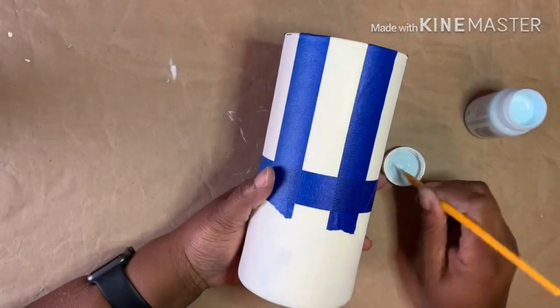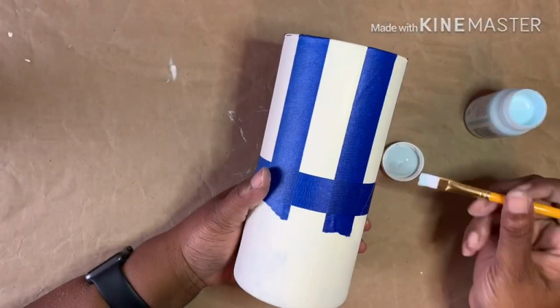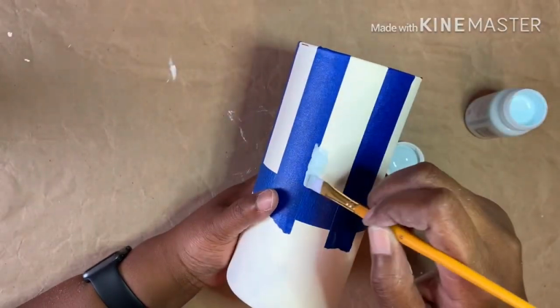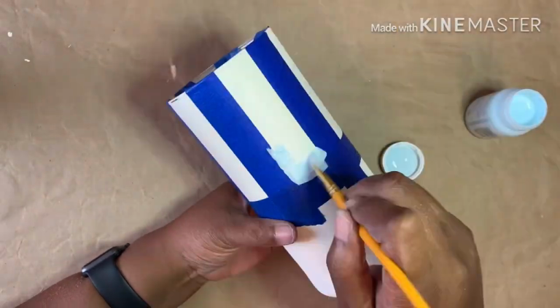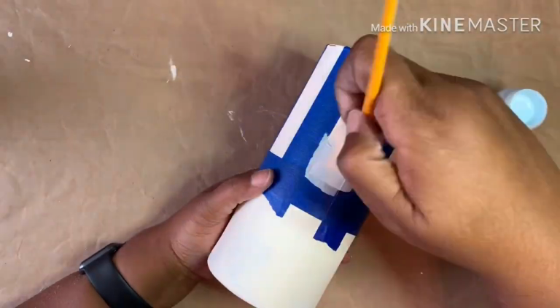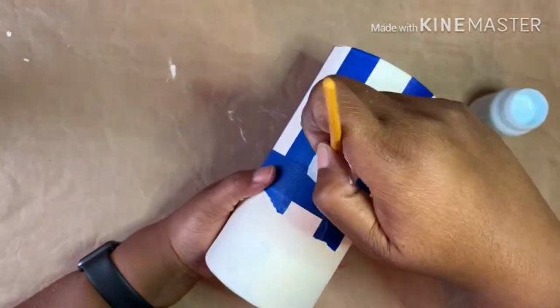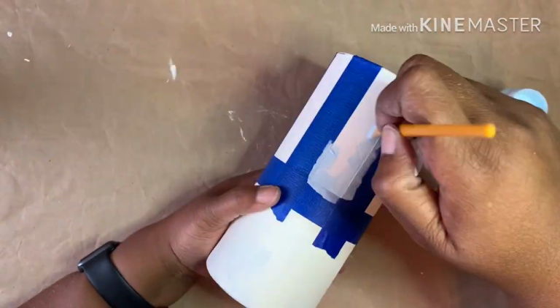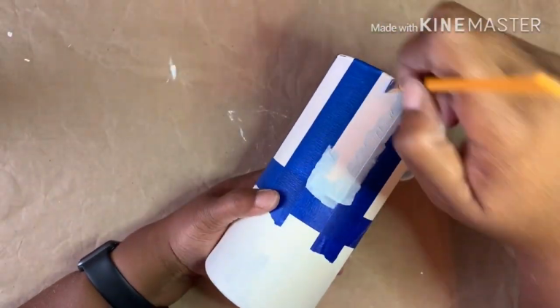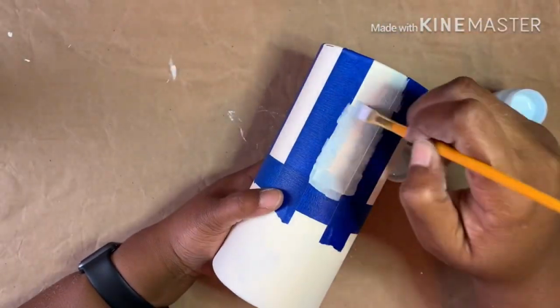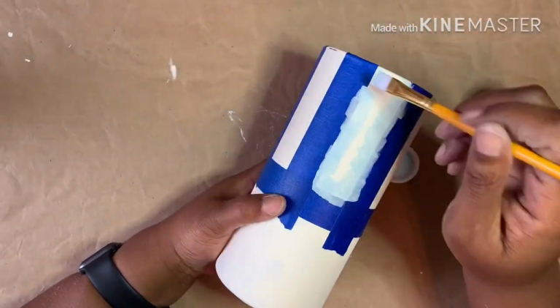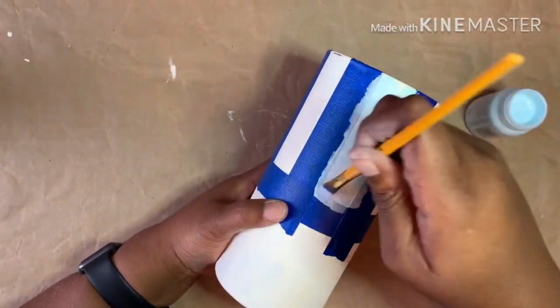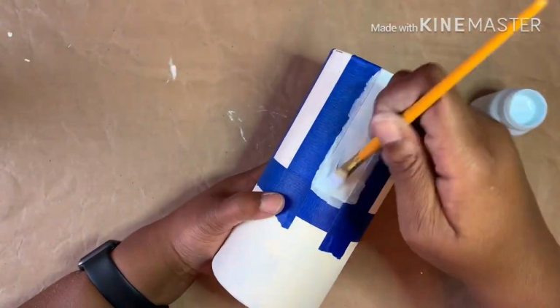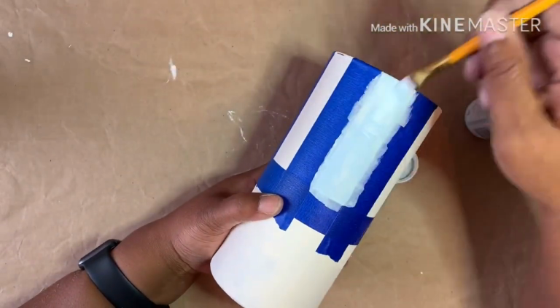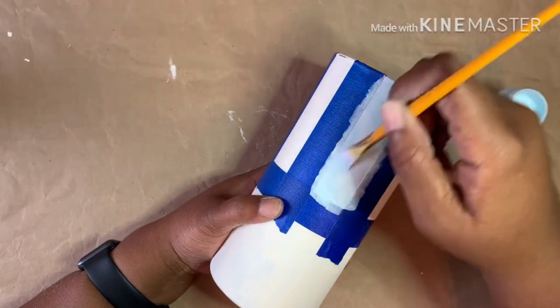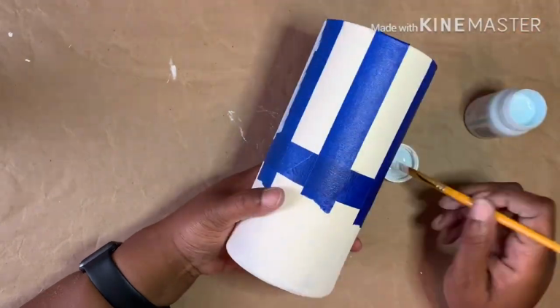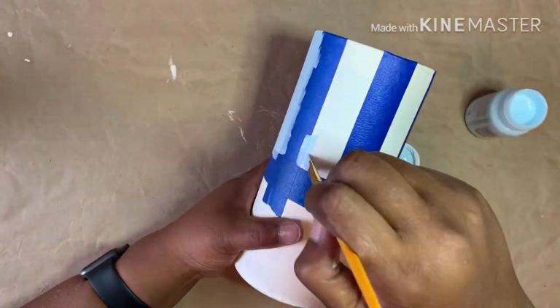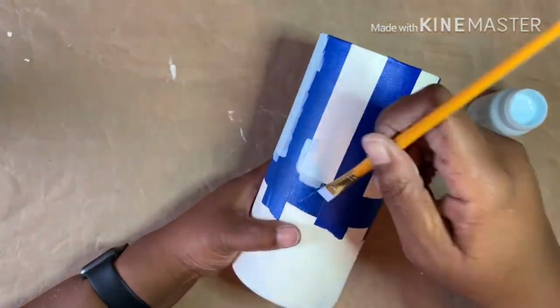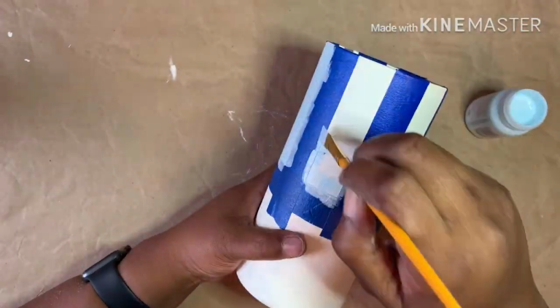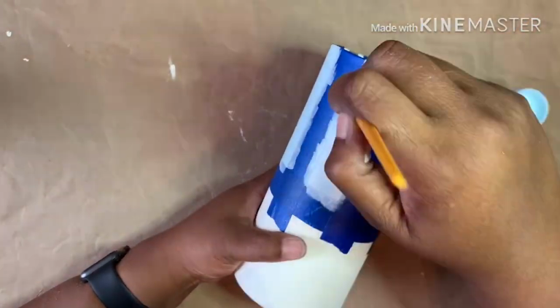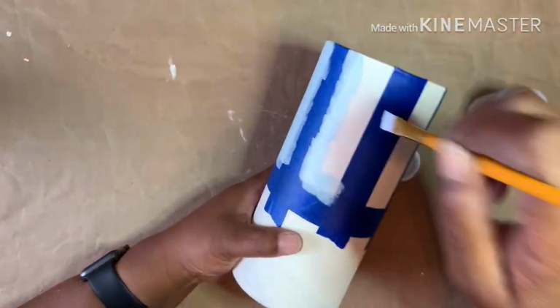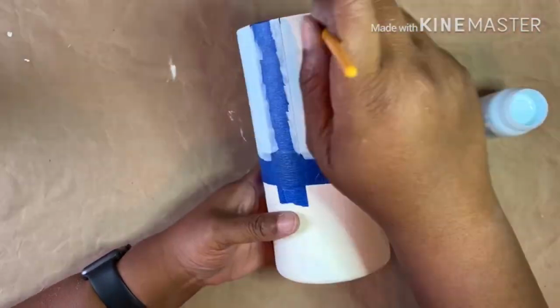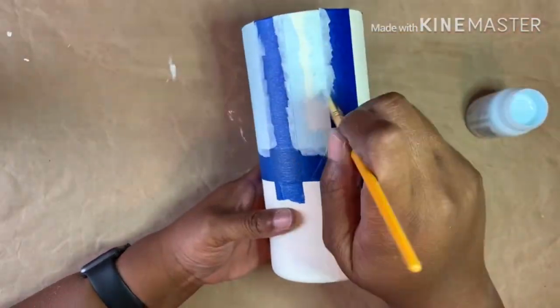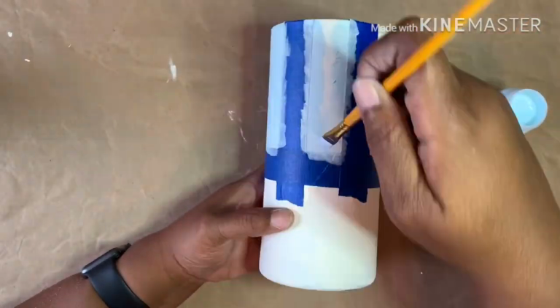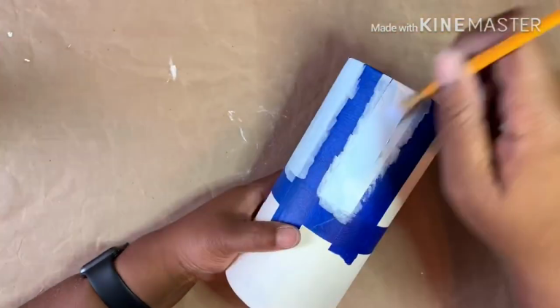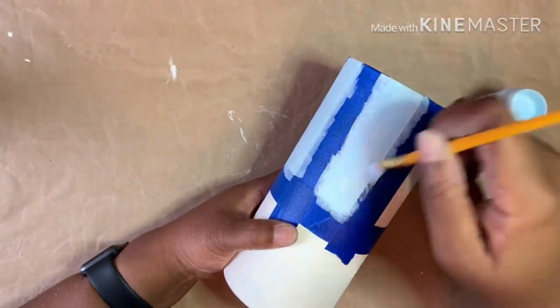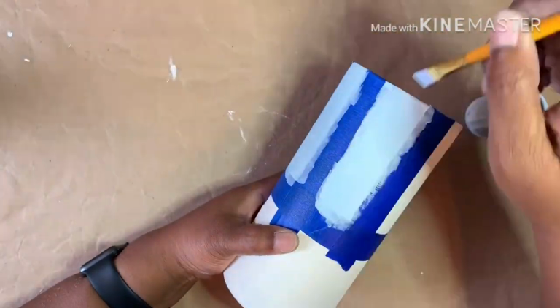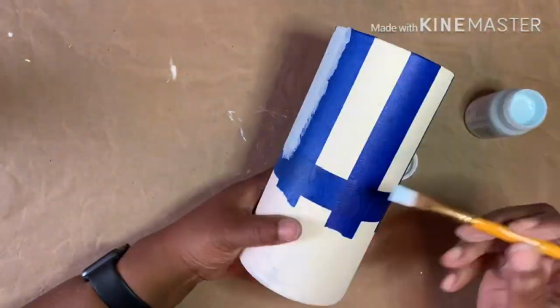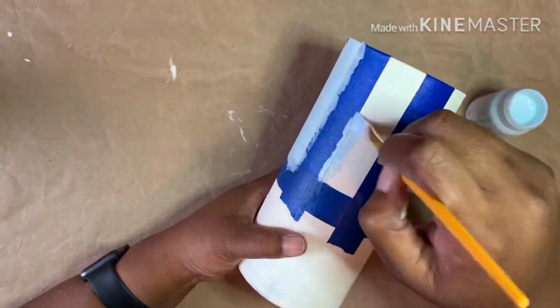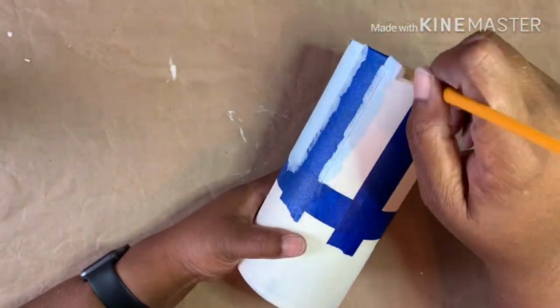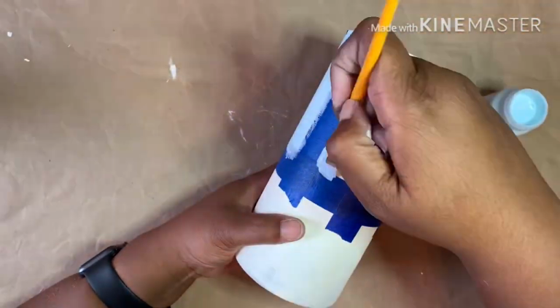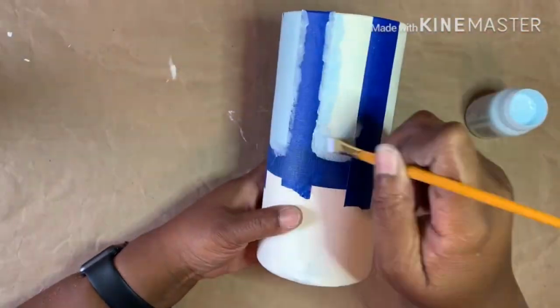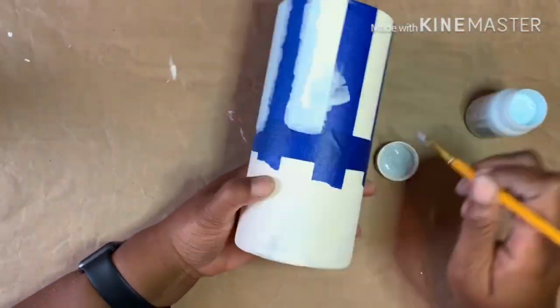I use Waverly chalk paint in the color Pool to paint my stripes. I did two coats, letting it dry completely between each coat.